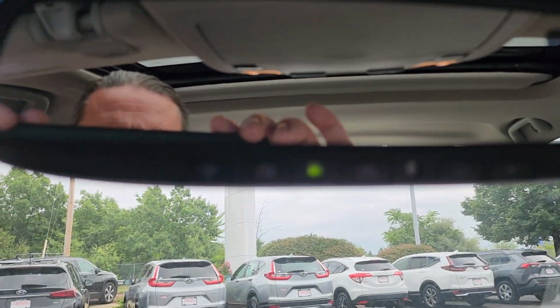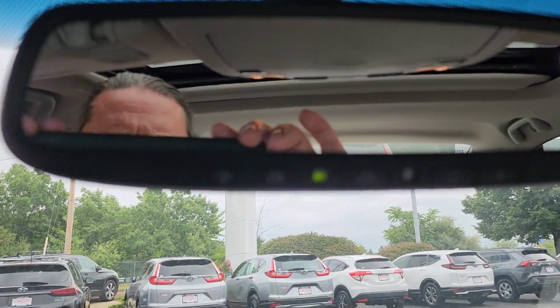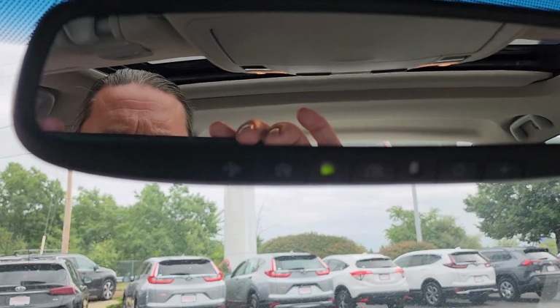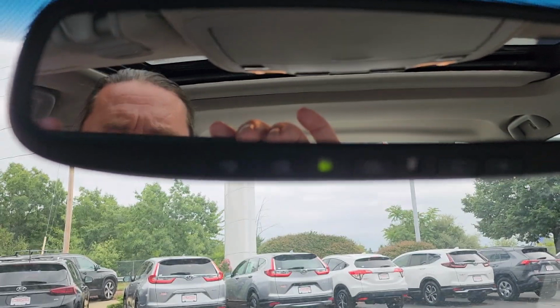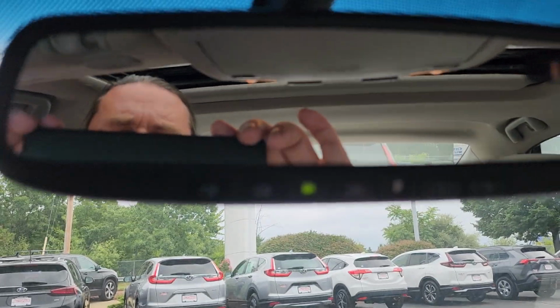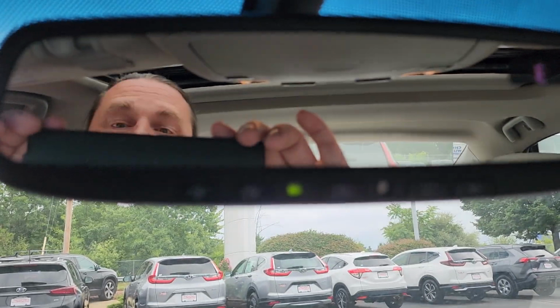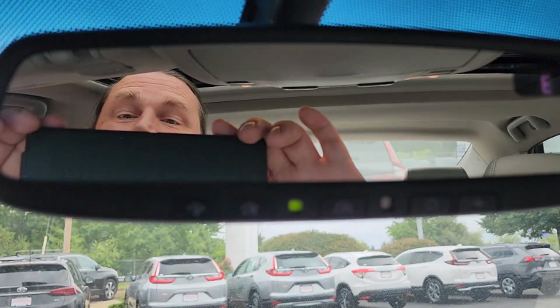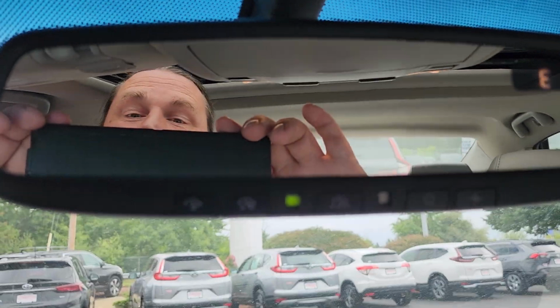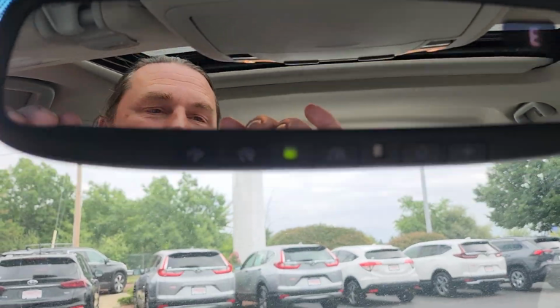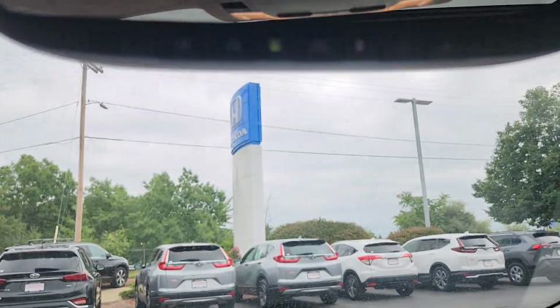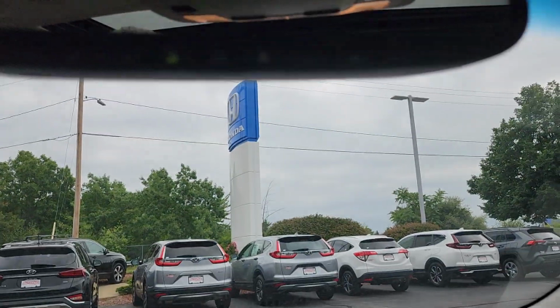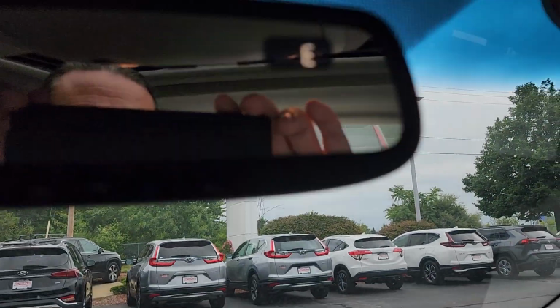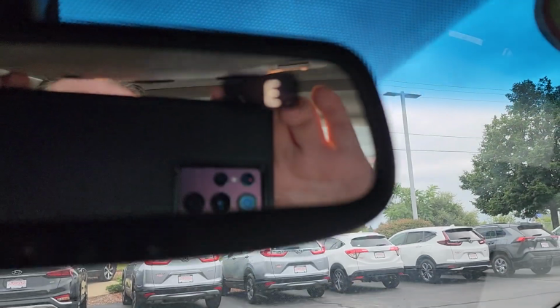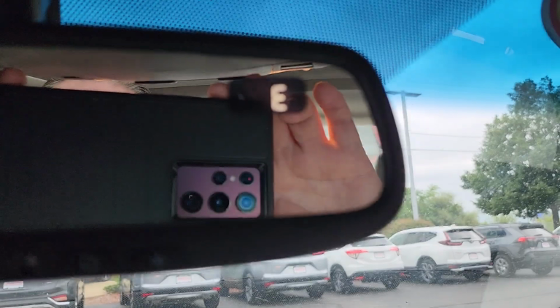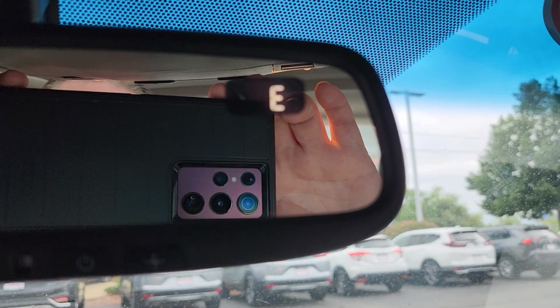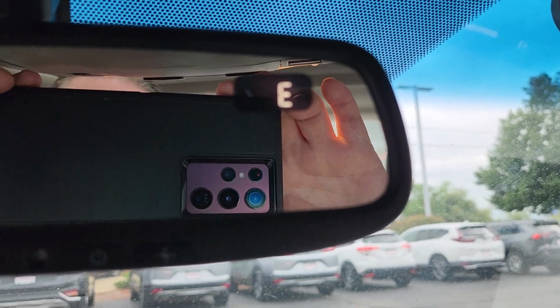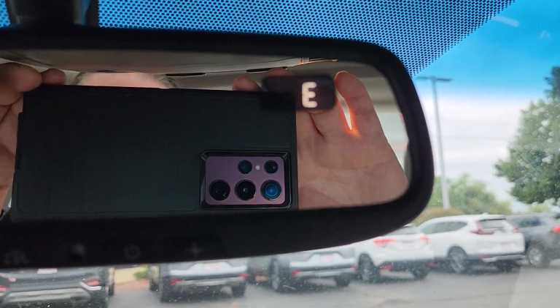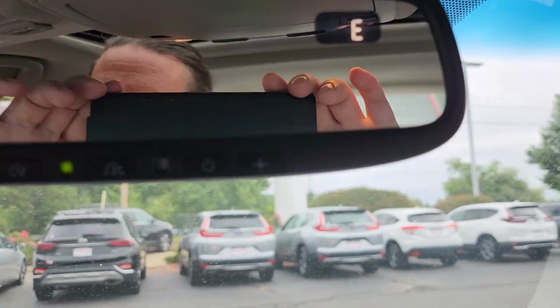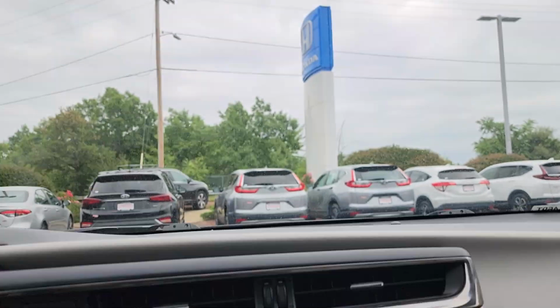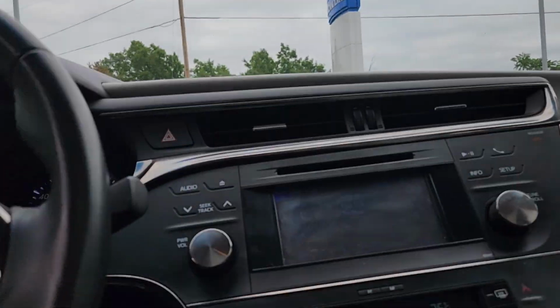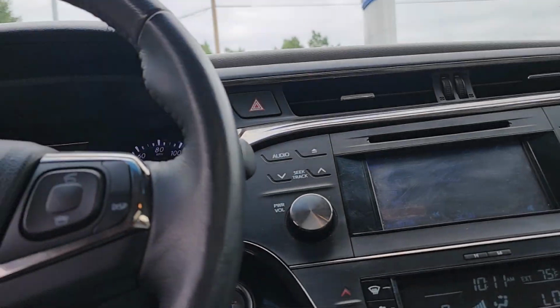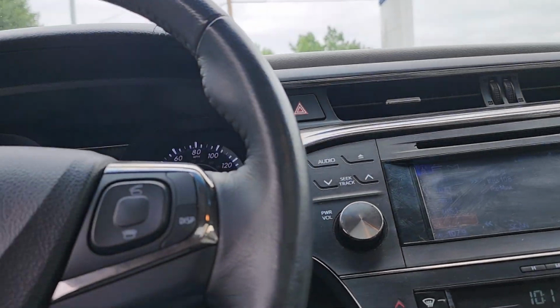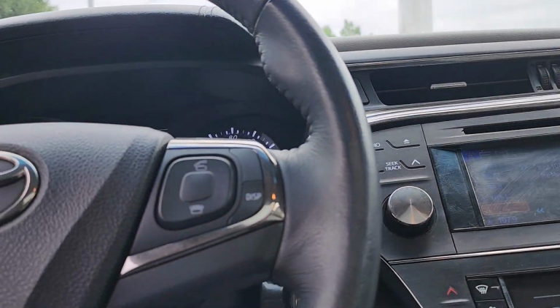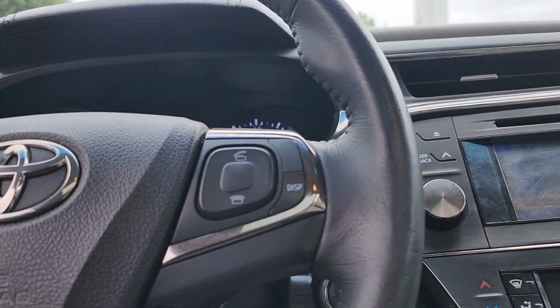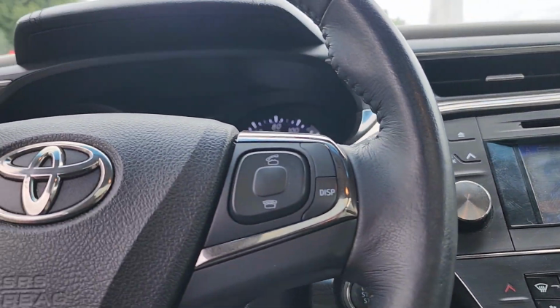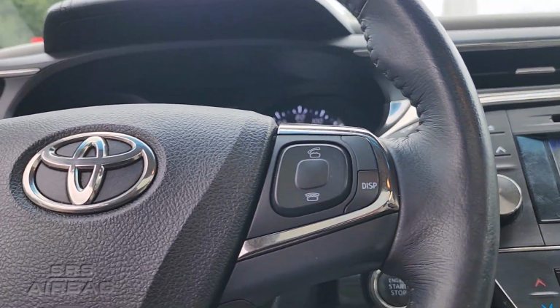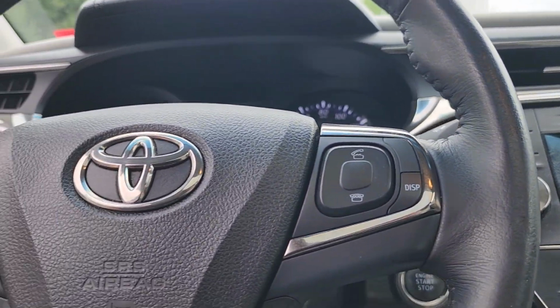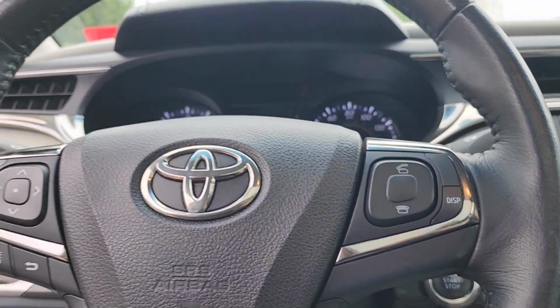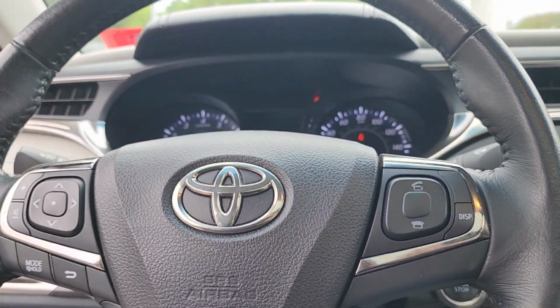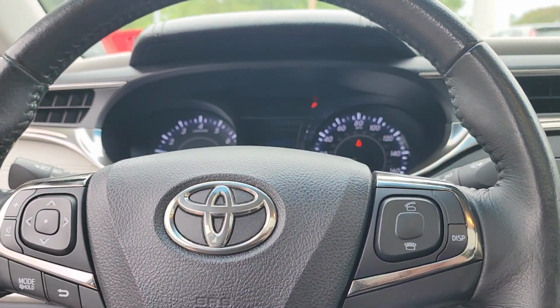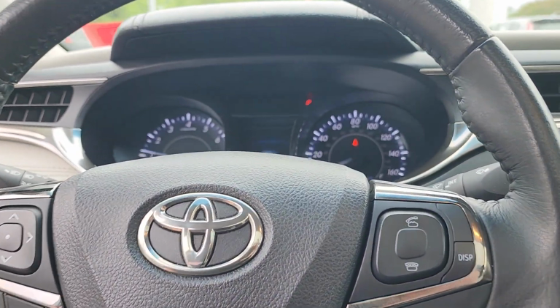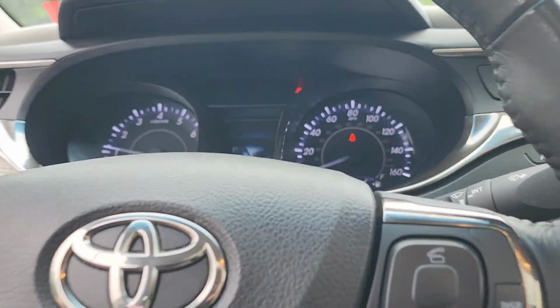It won't focus — that's me by the way, hello. You have a compass in the rearview mirror, which I know a lot of people like. Plenty of steering wheel controls.